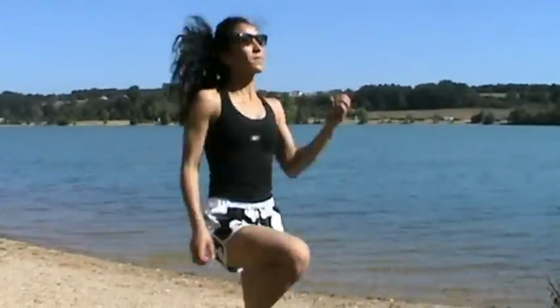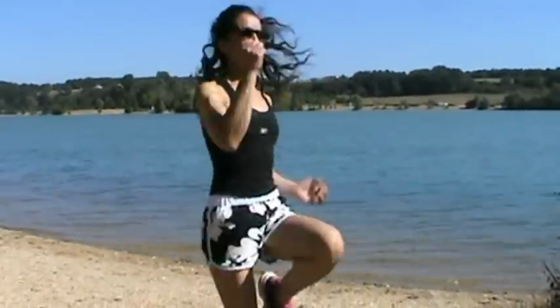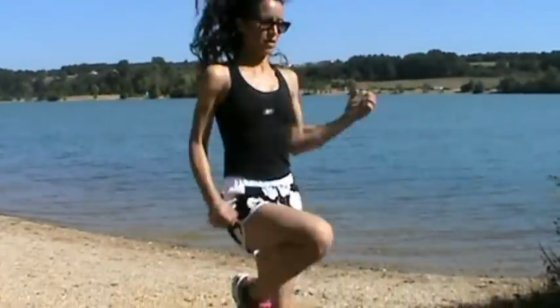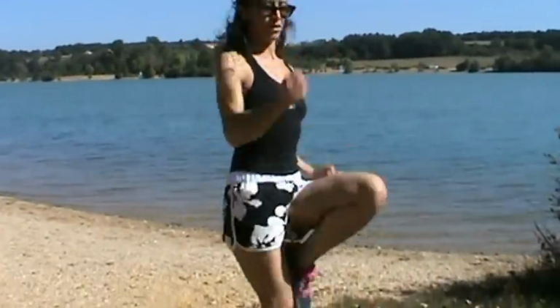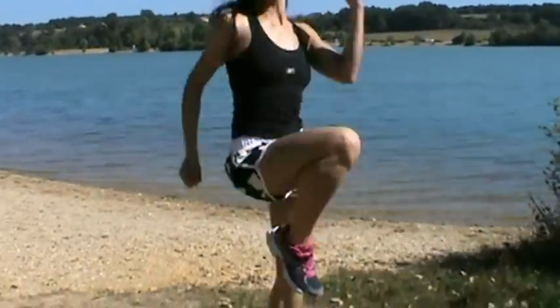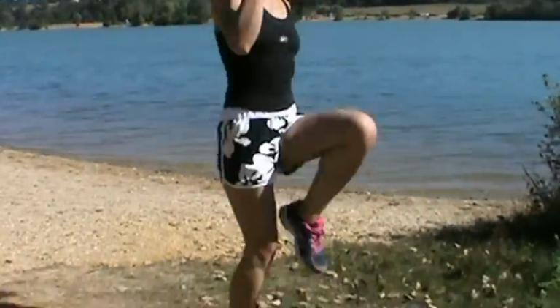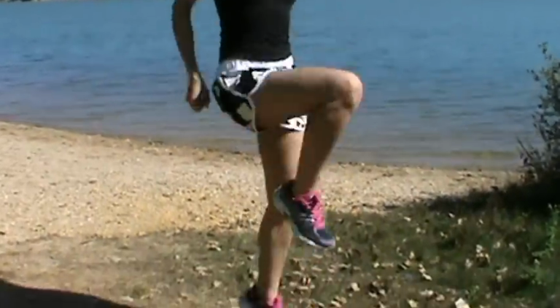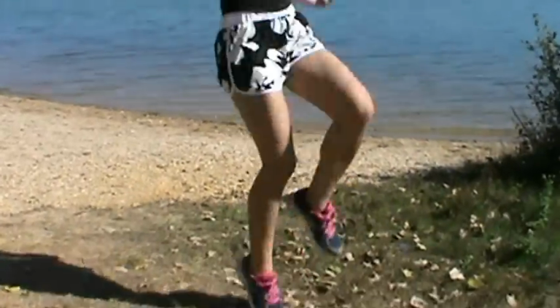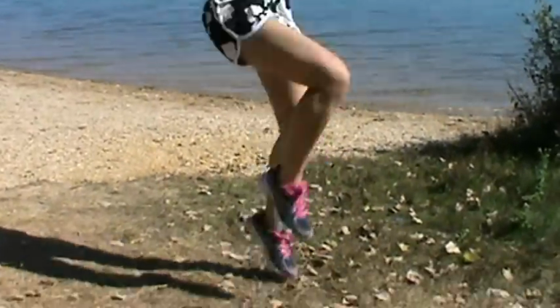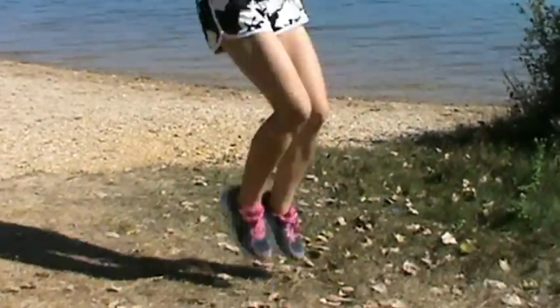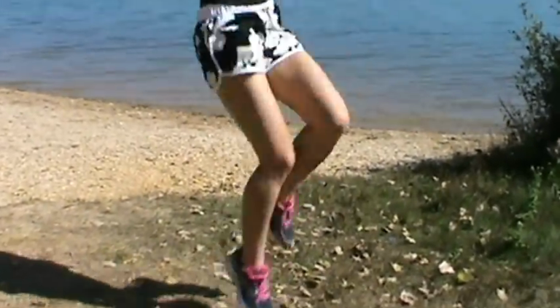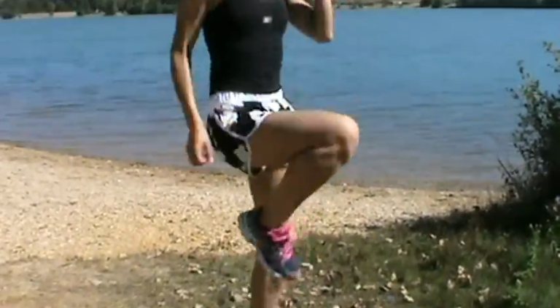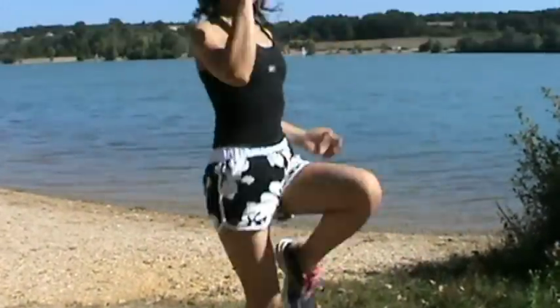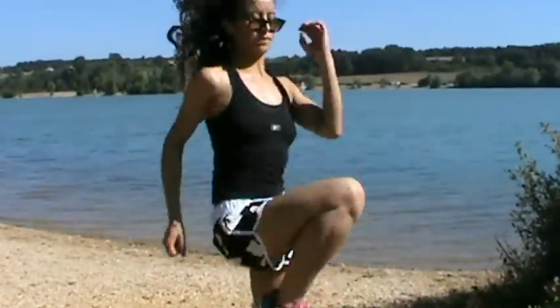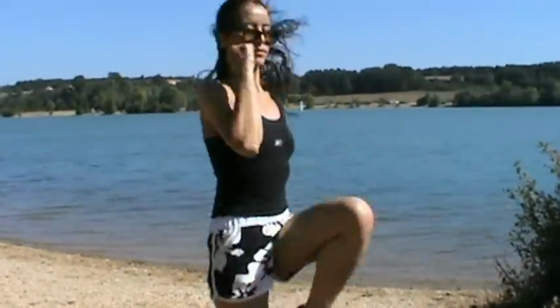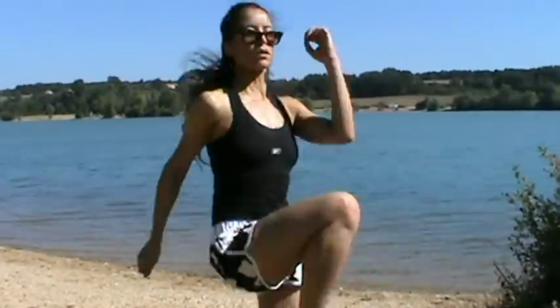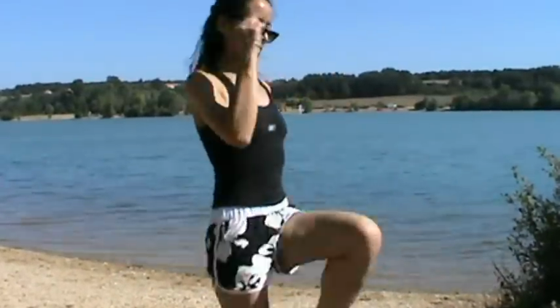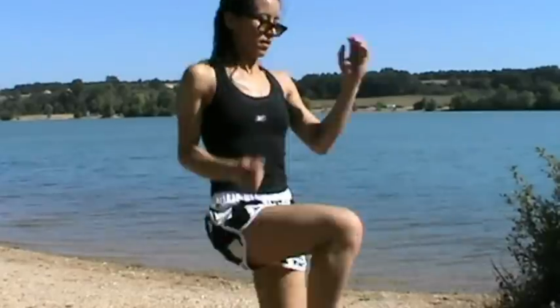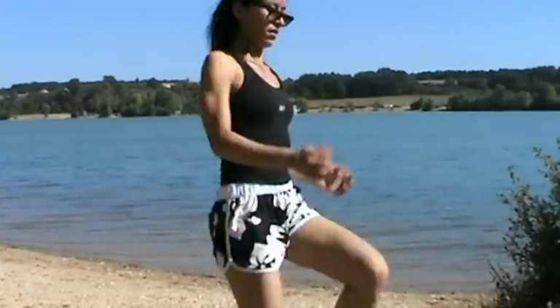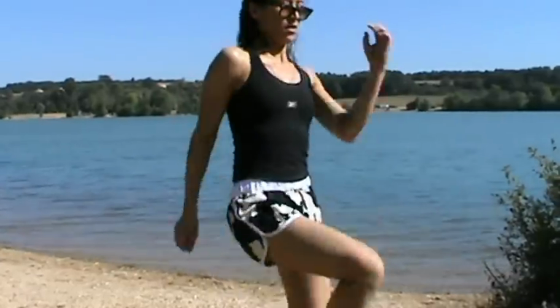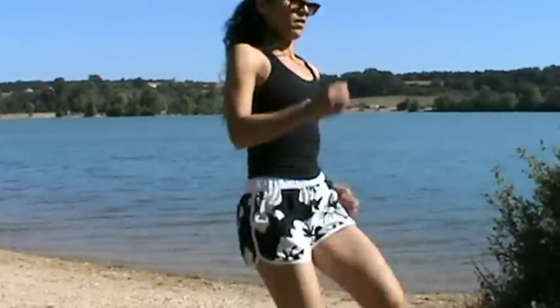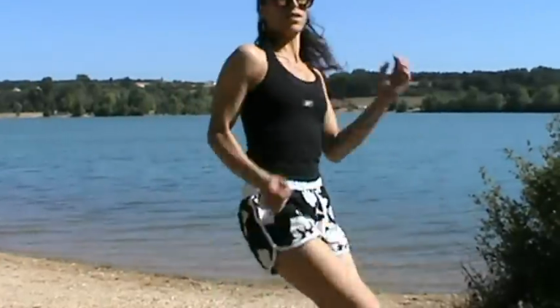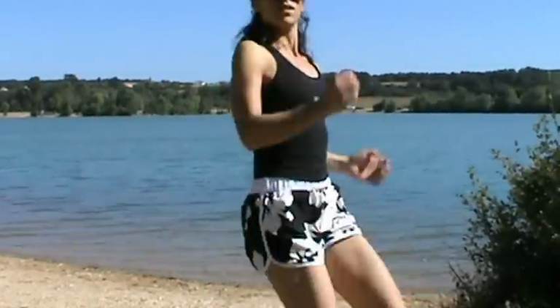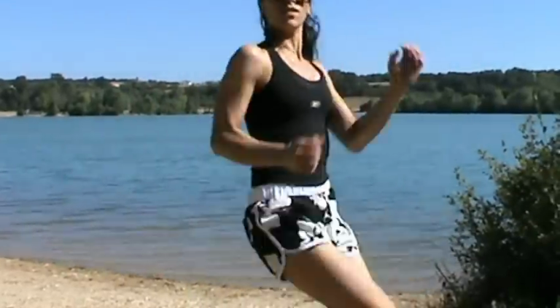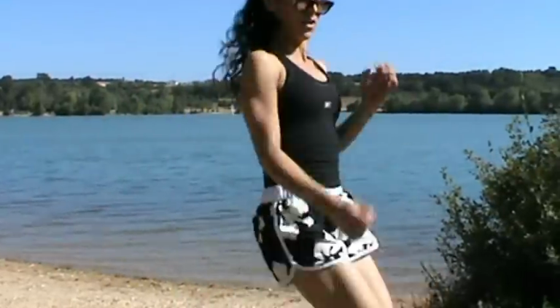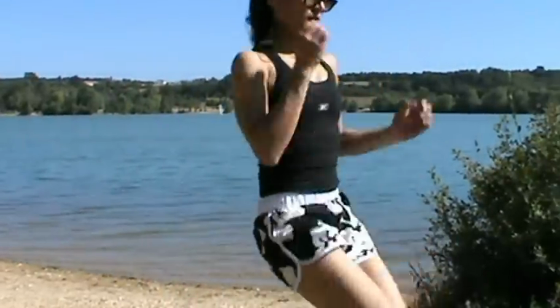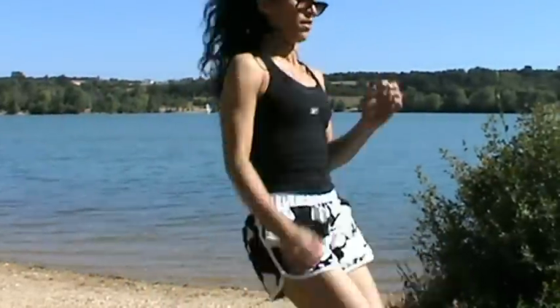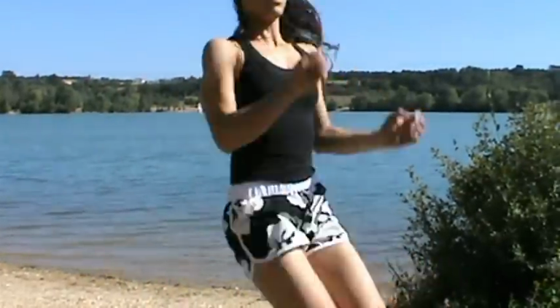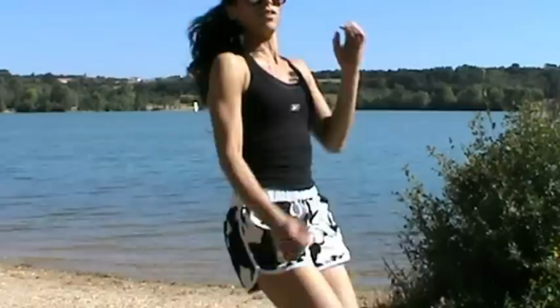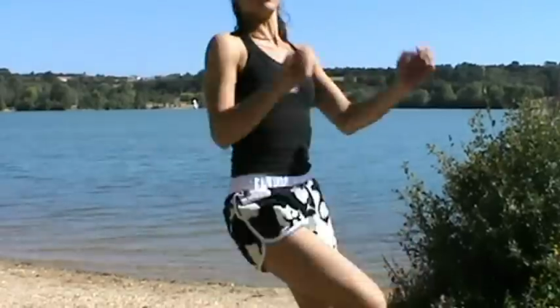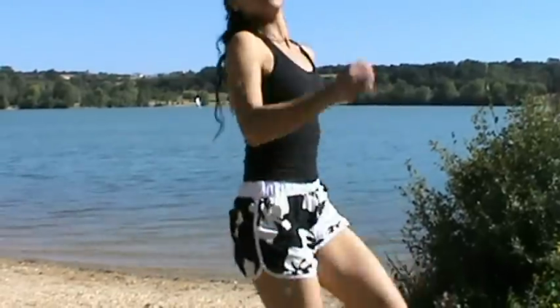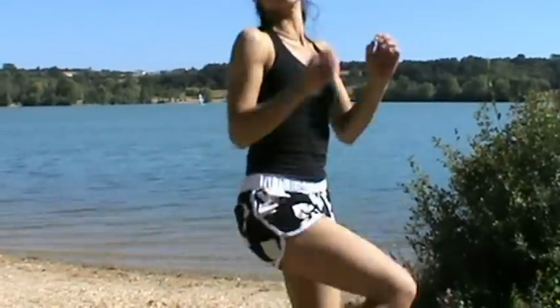Now we go into some high knees, and you're going to do that for 30 seconds, pumping the arms again, pumping the knees, before going down into the back kick side kick exercise.